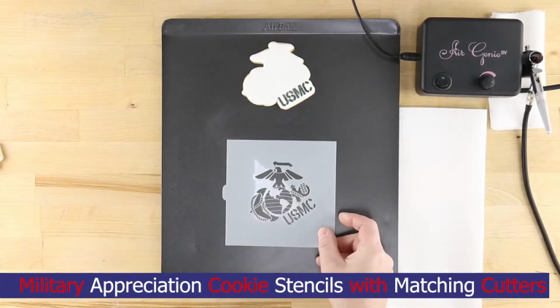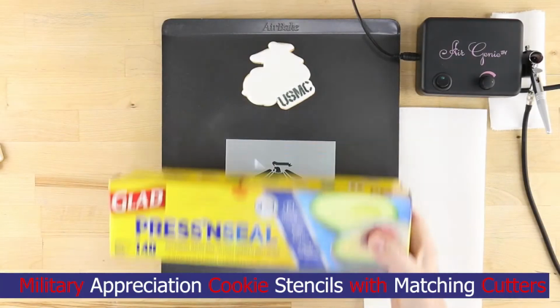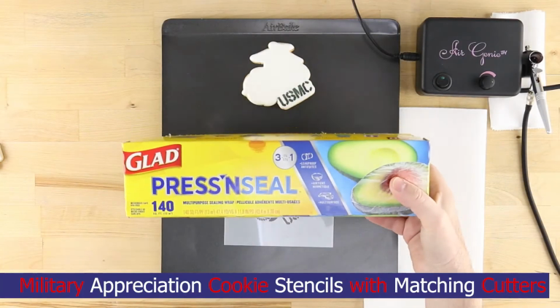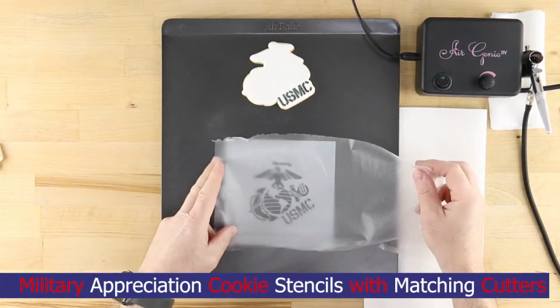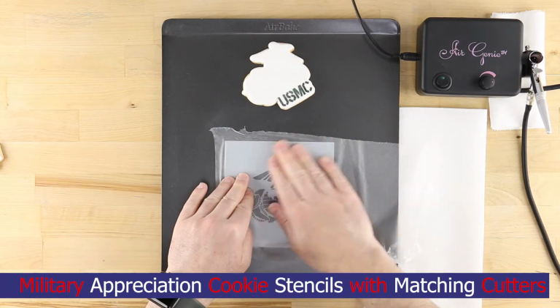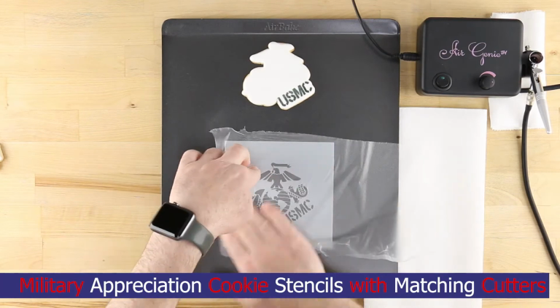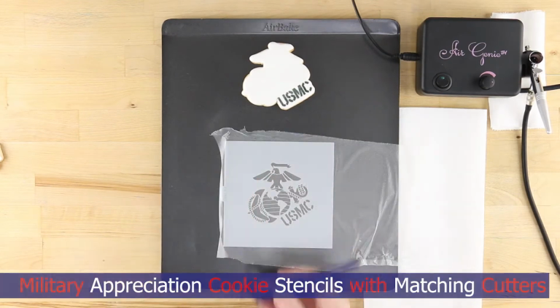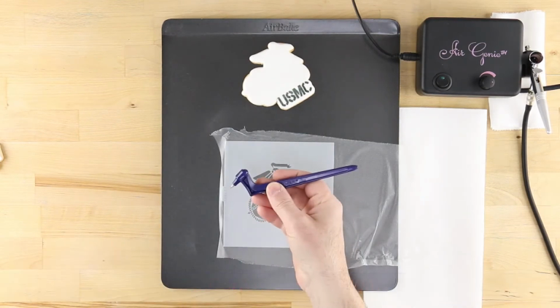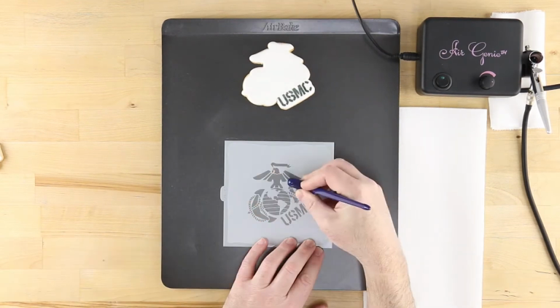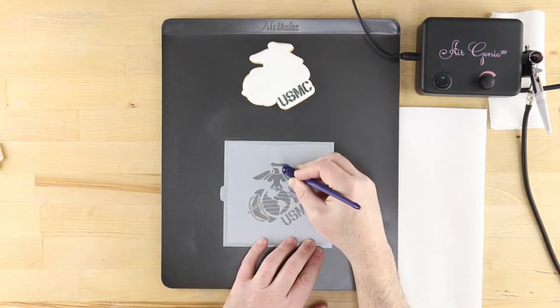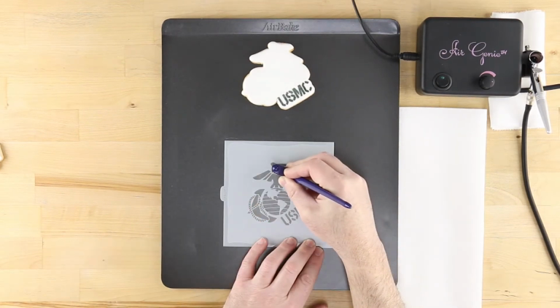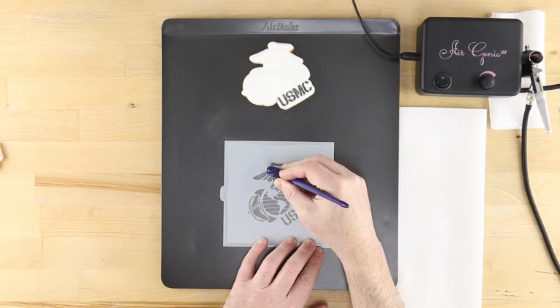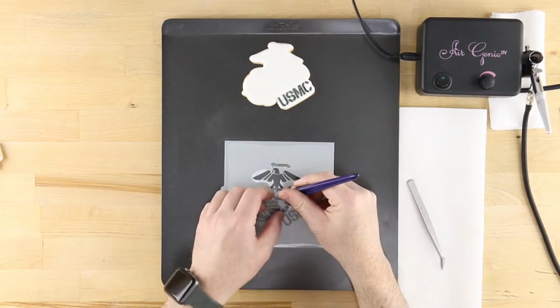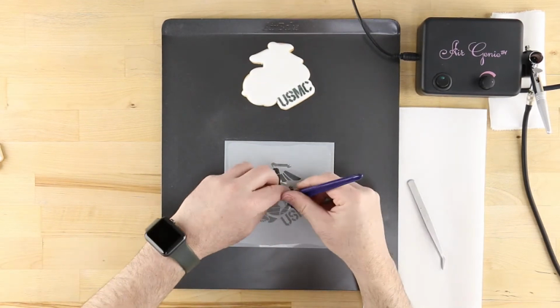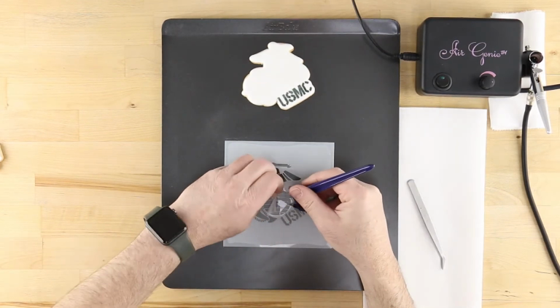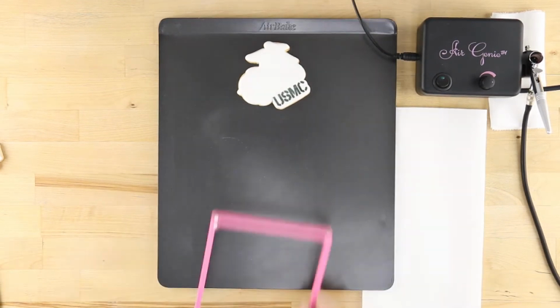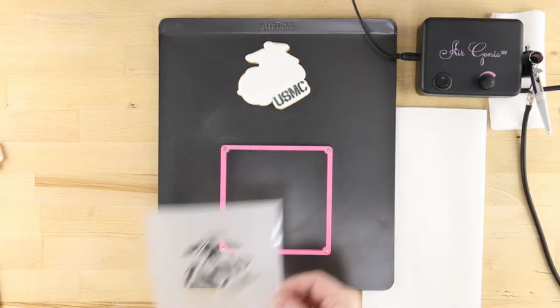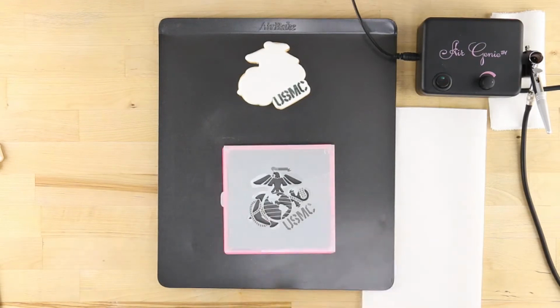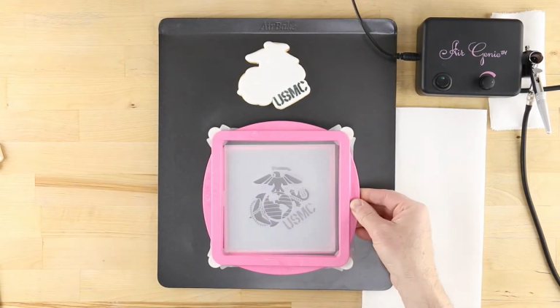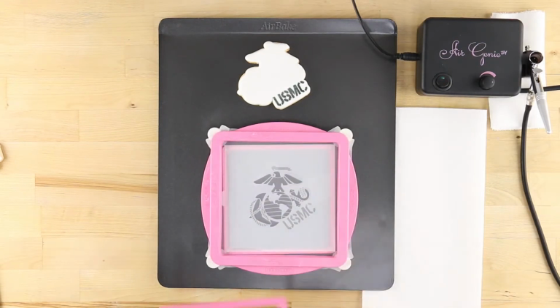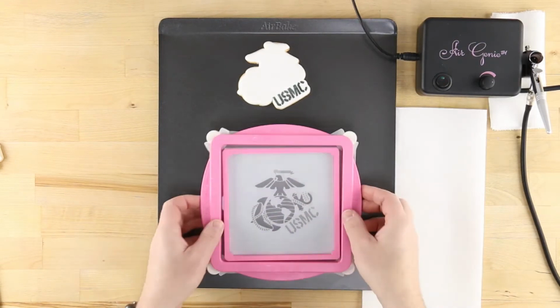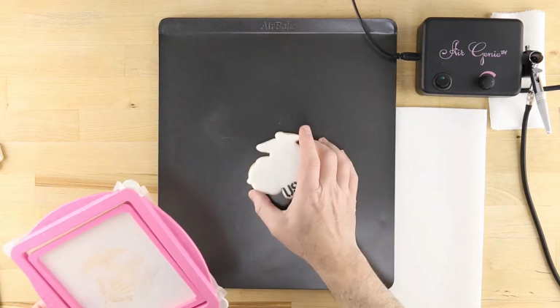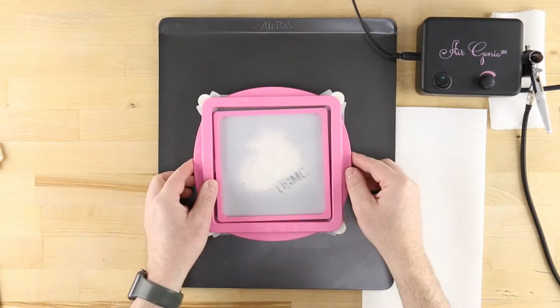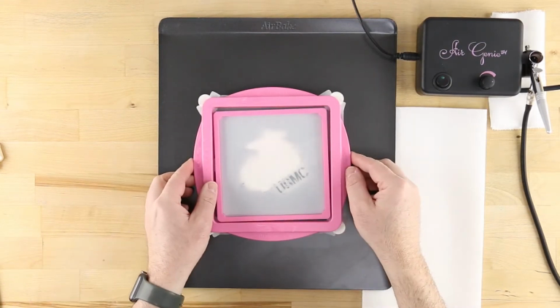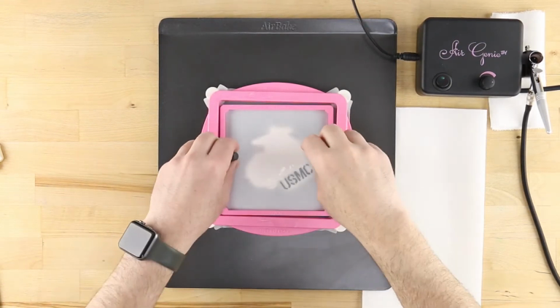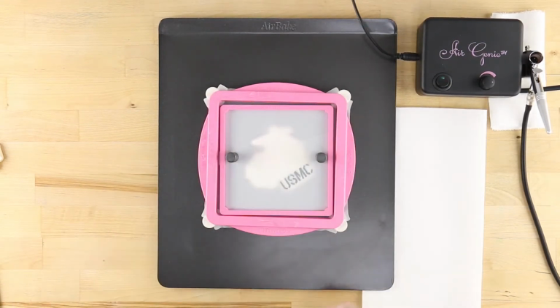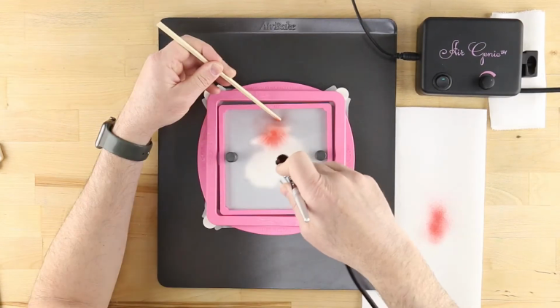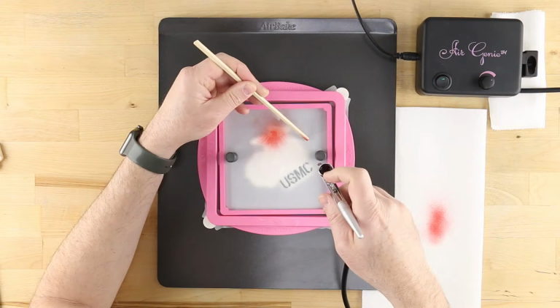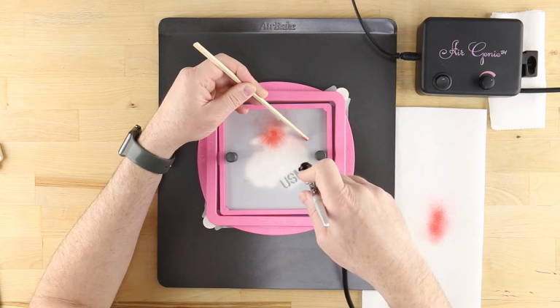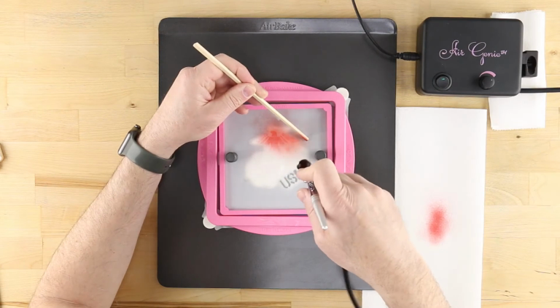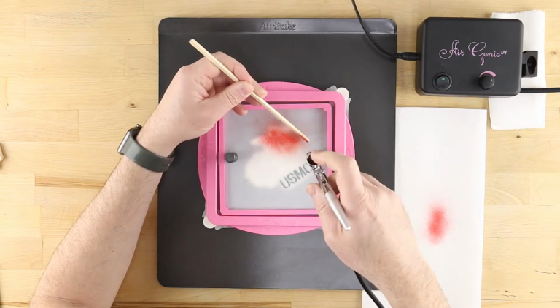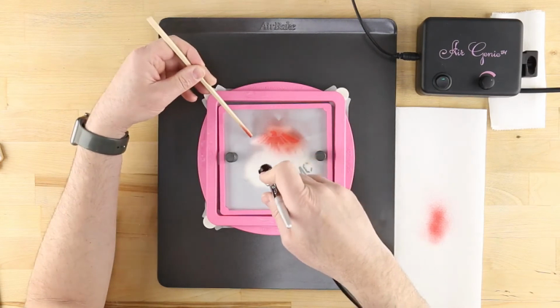Celebrate the bravest among us with these military appreciation cookie stencils and matching cutters from Confection Couture. To learn more about the techniques shown here, check out the other videos on the Confection Couture YouTube channel.